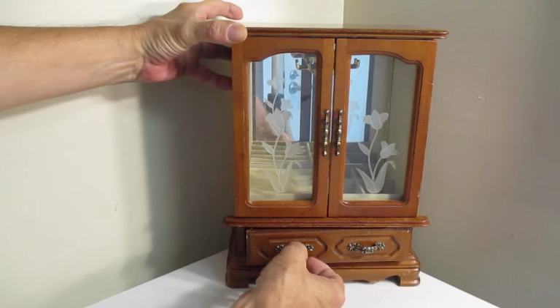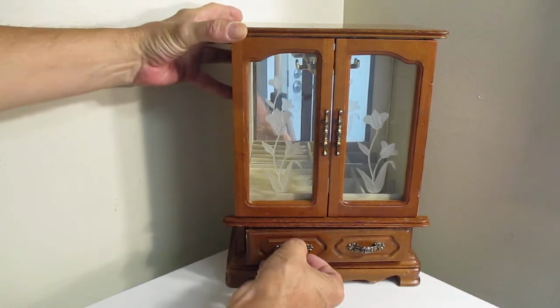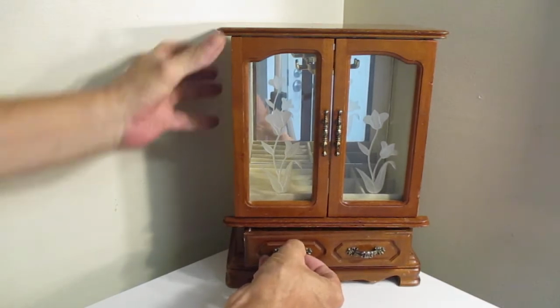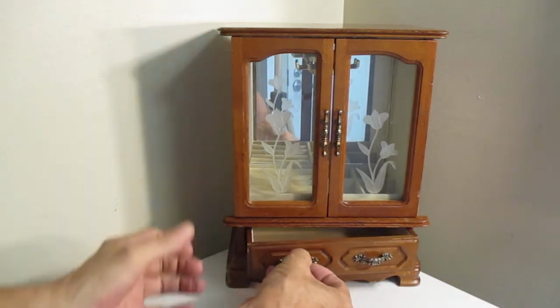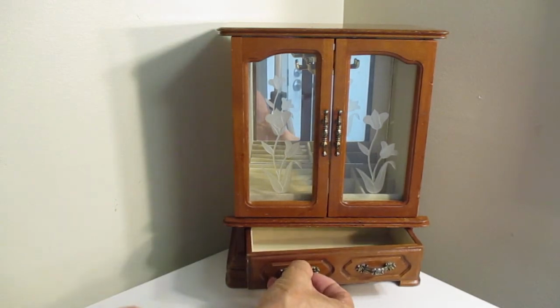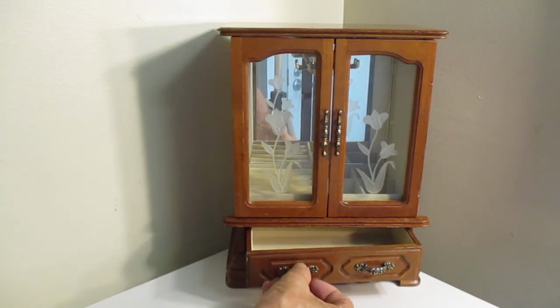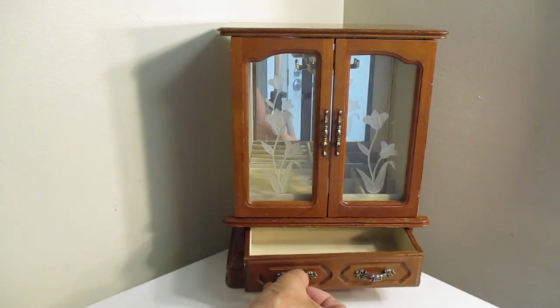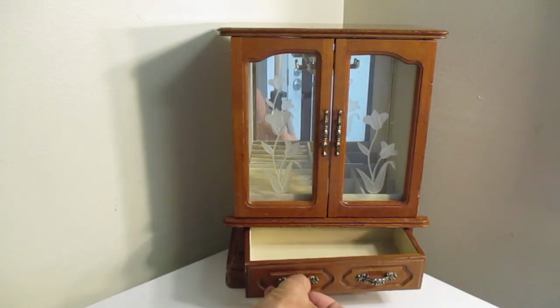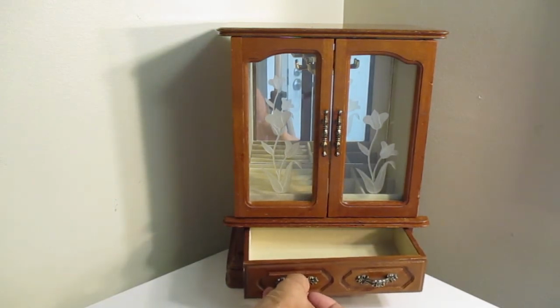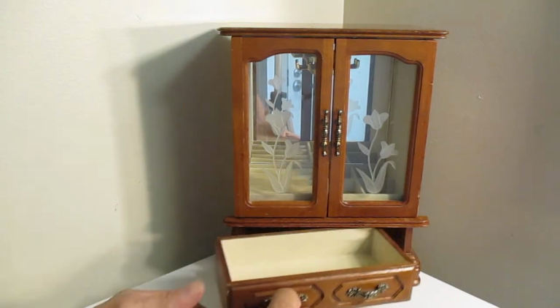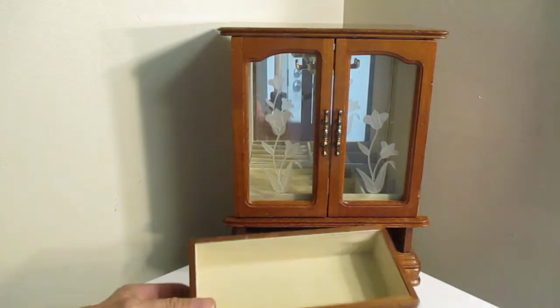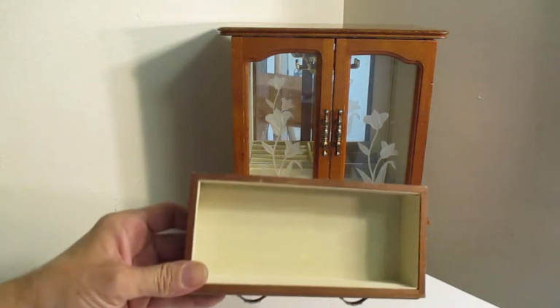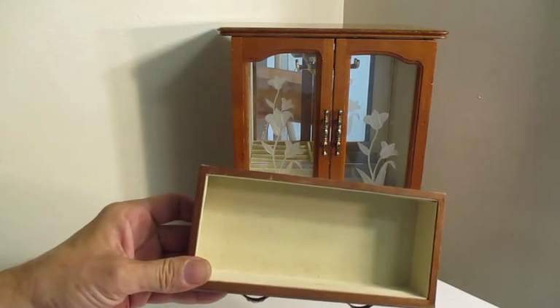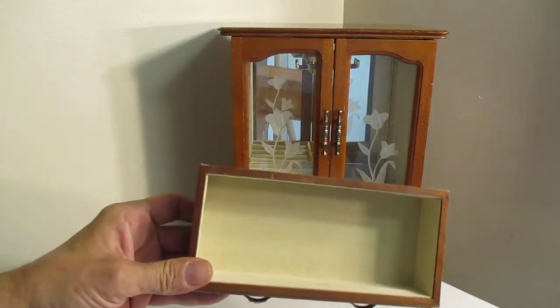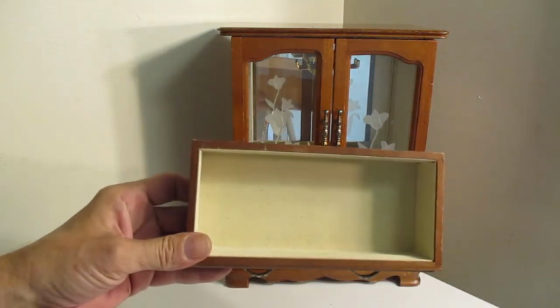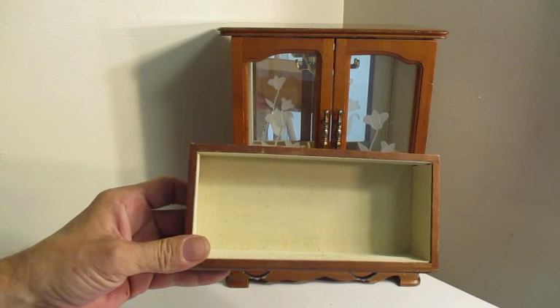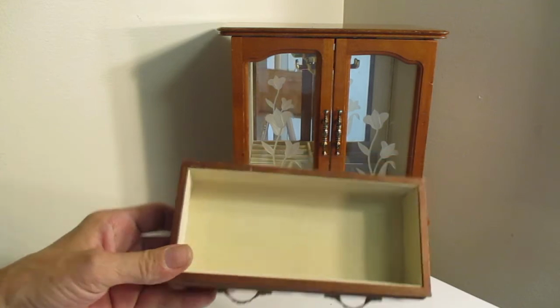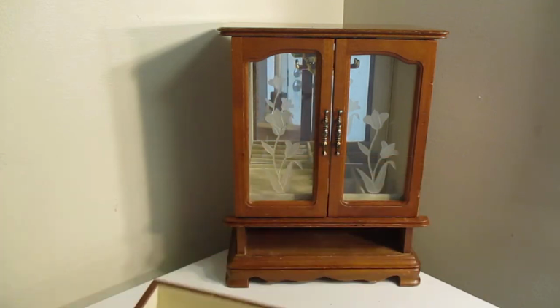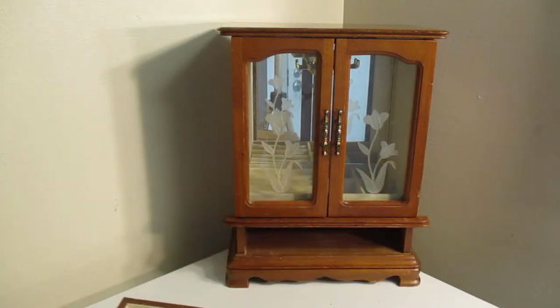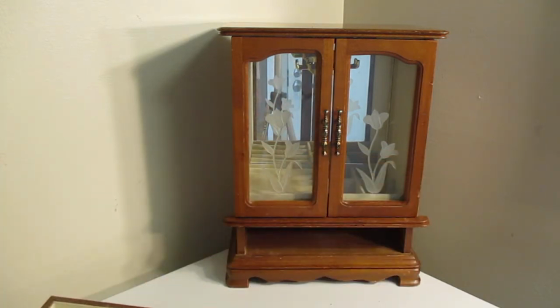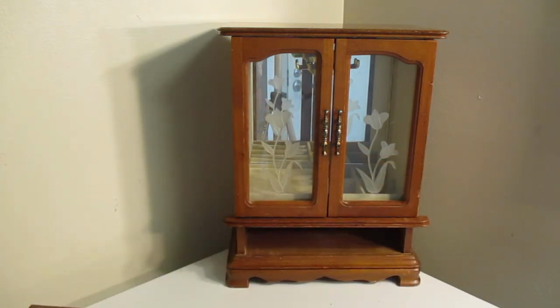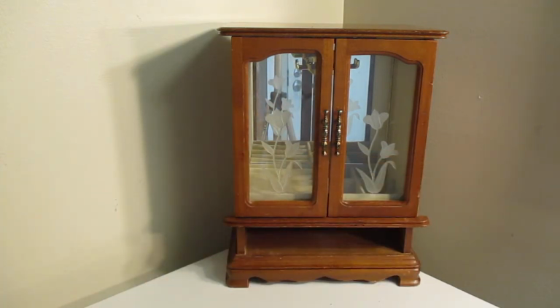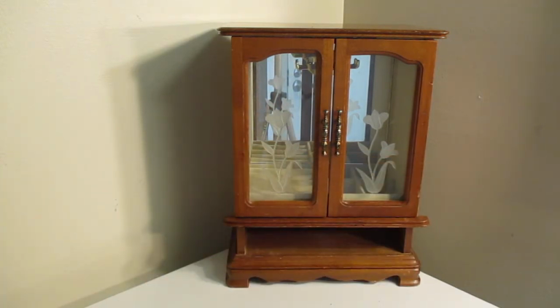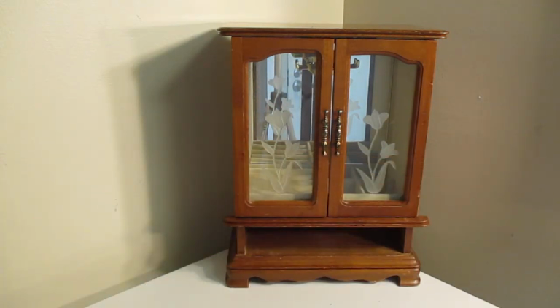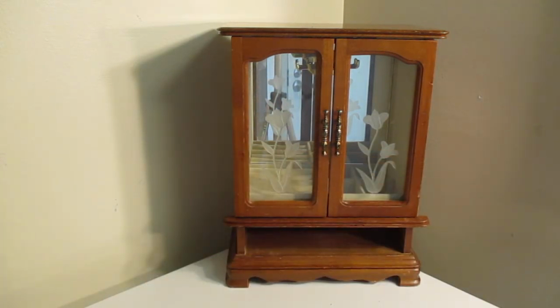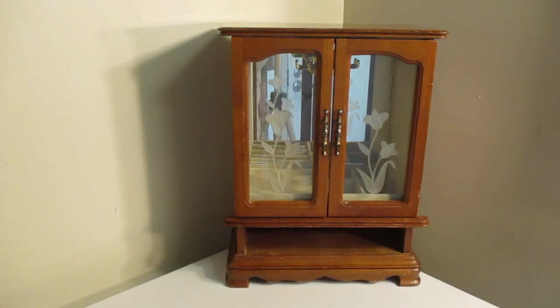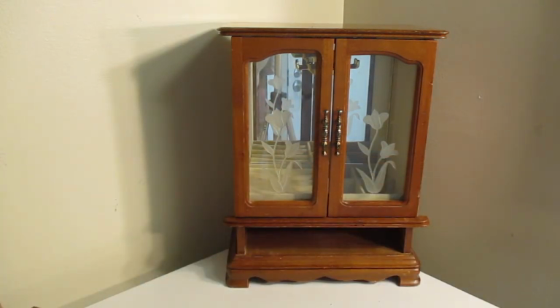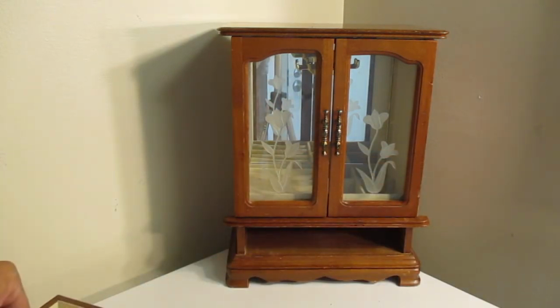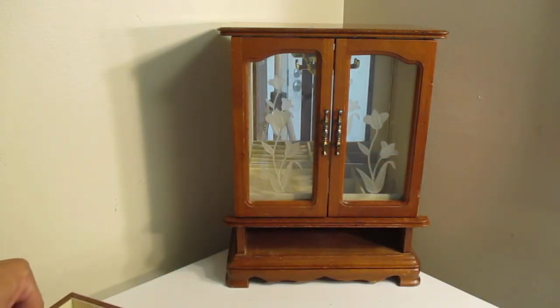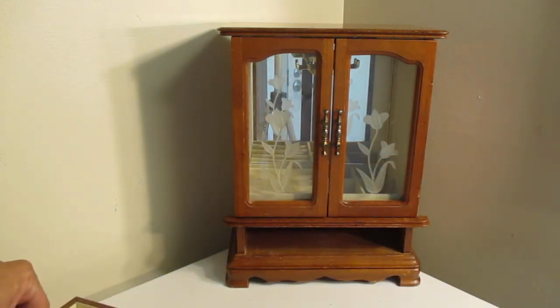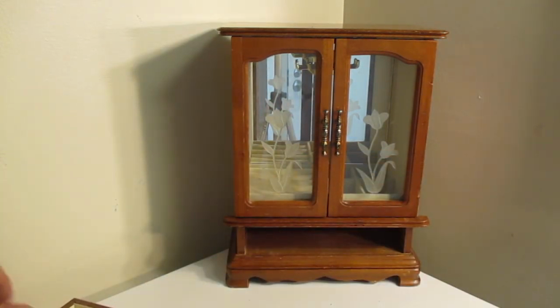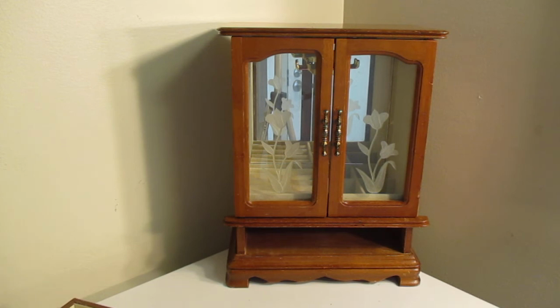To activate the music box, you pull out this drawer here. Clean, good condition. I'll let it play for a while because I don't know the name of the song — maybe you'll recognize it.